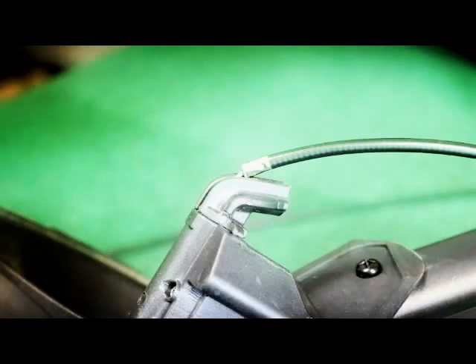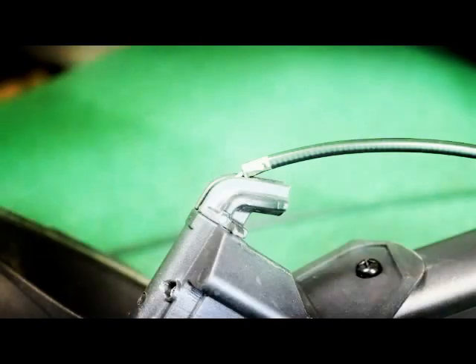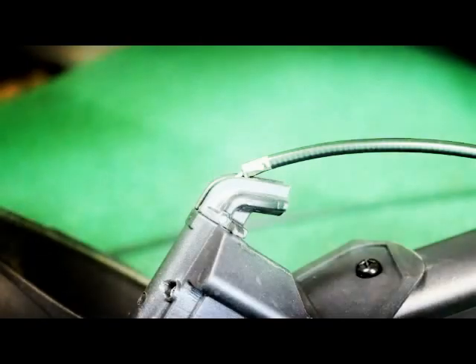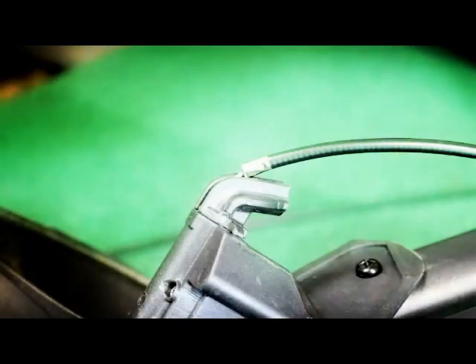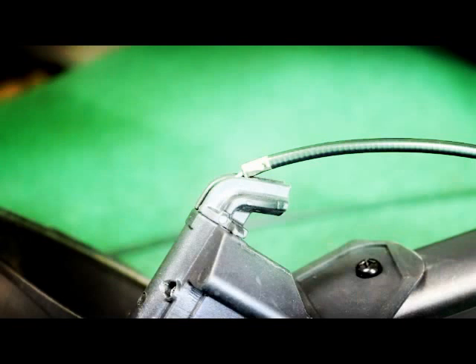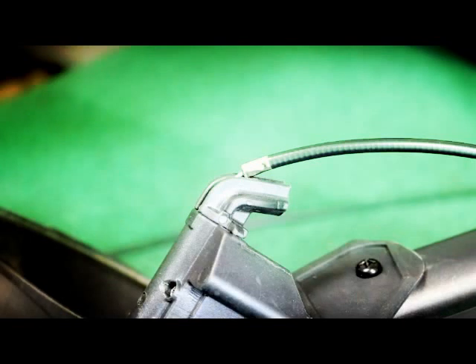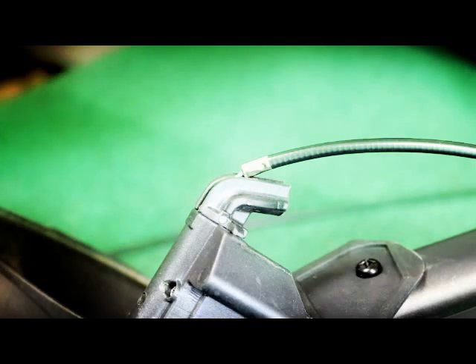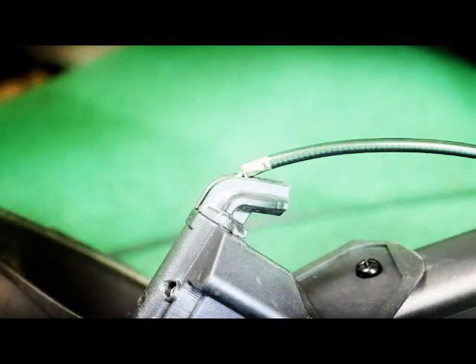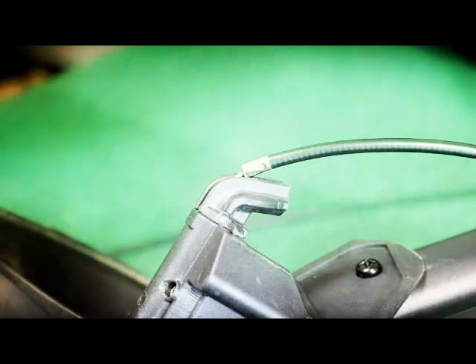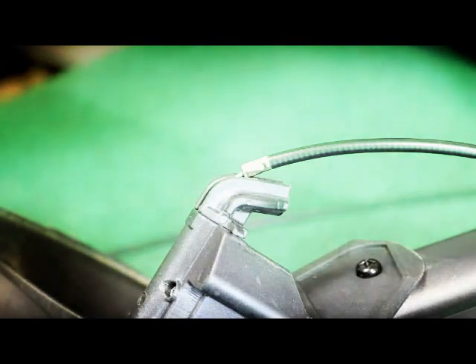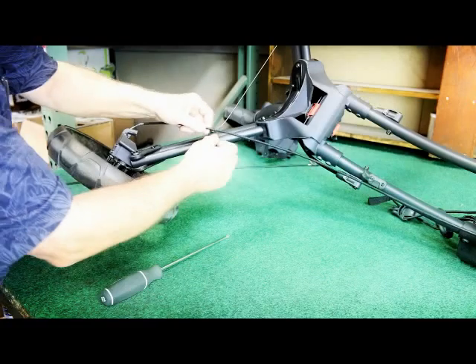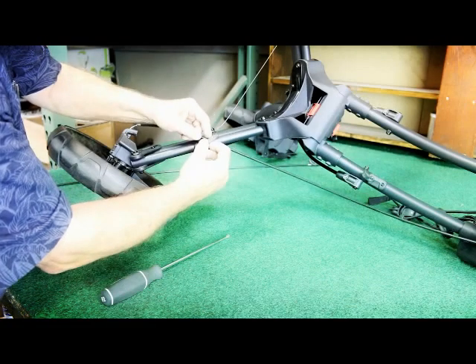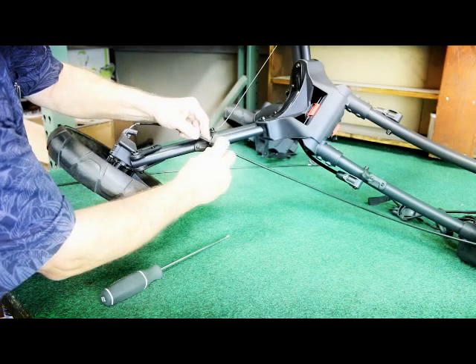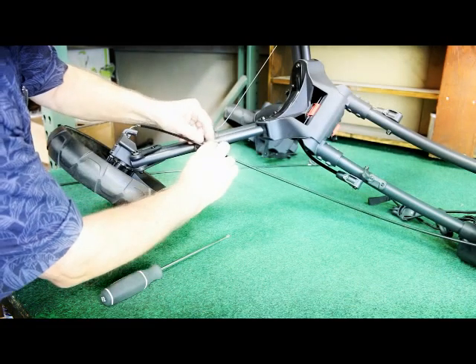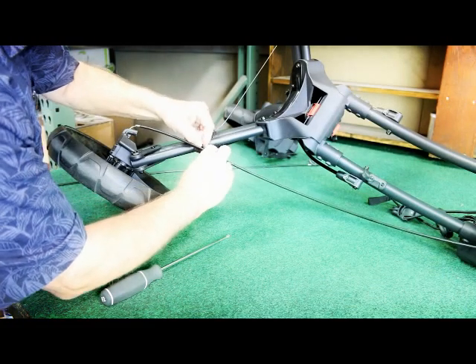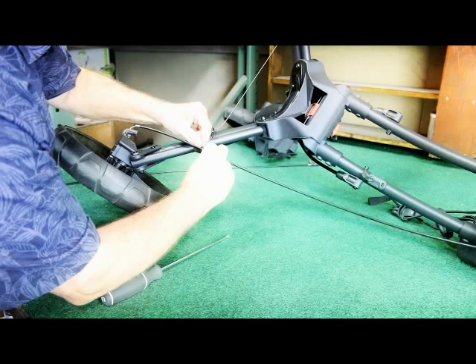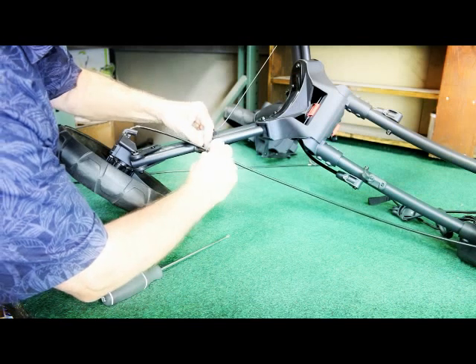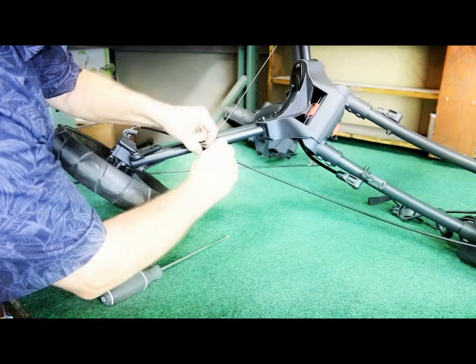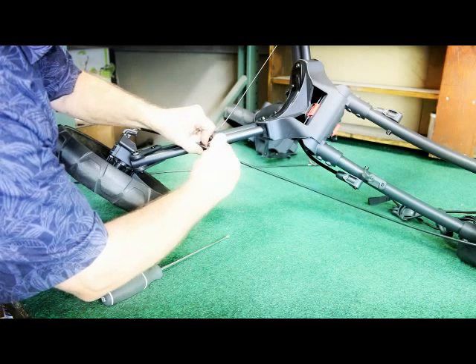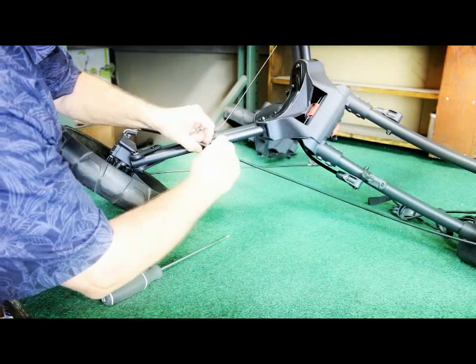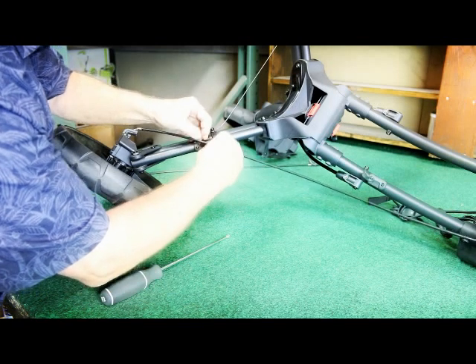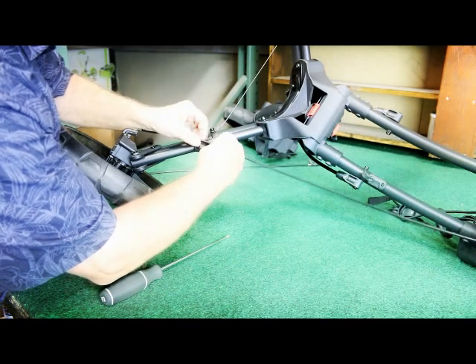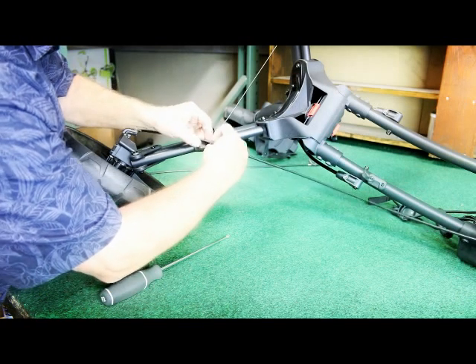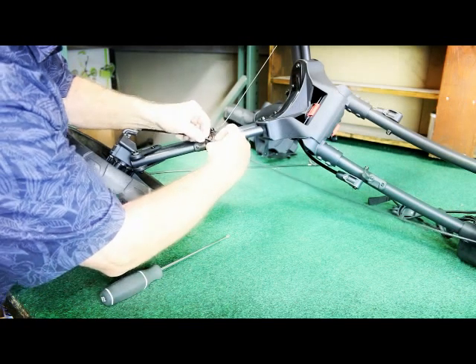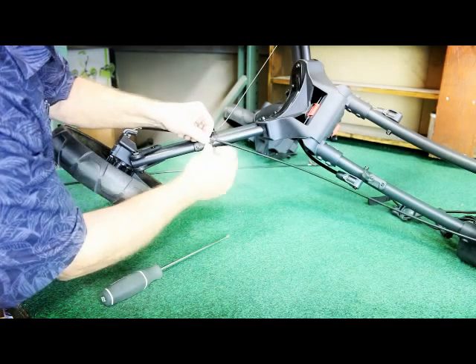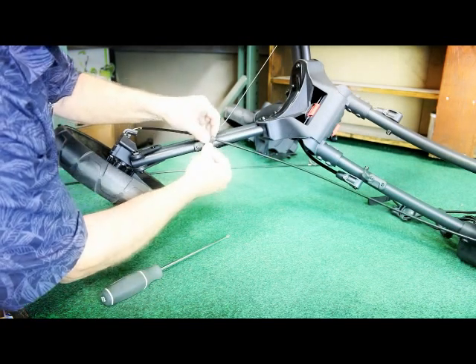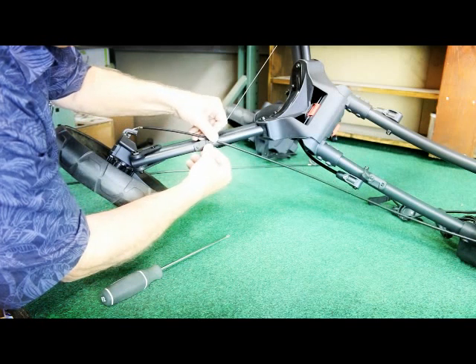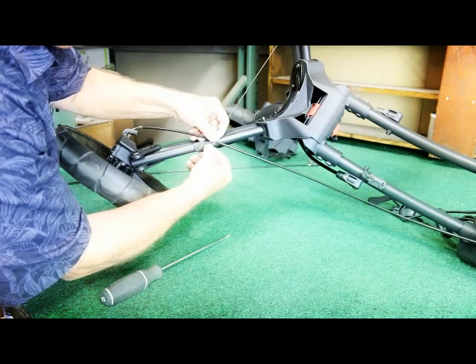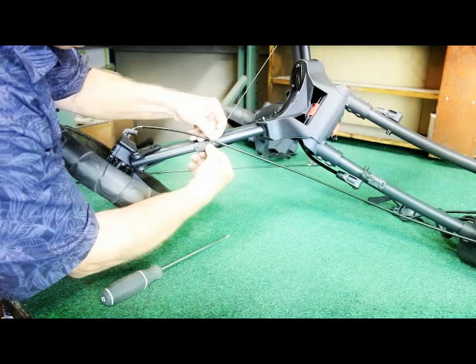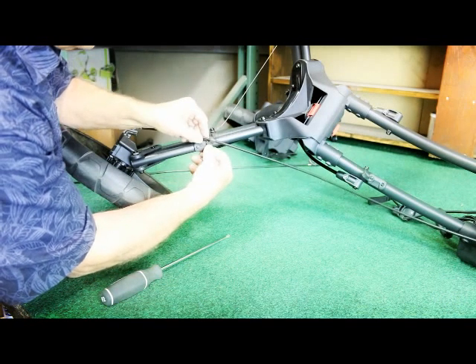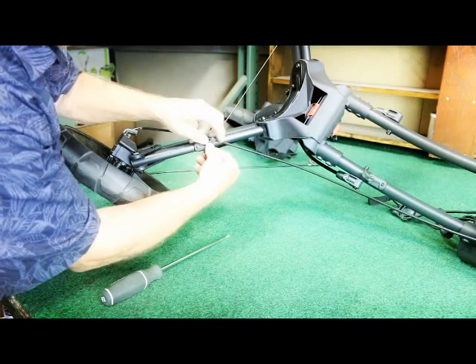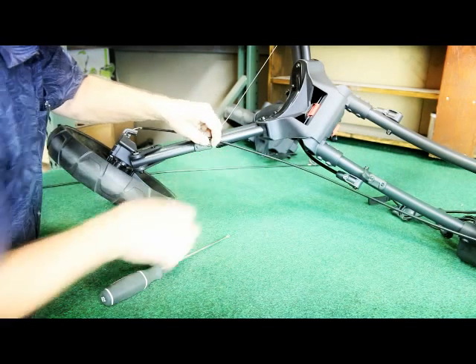See how it's not inserted inside yet — that's going to be one of the last steps. So now thread the sheath into the loop, put the screw through that loop, and then retighten the screw onto the strut.